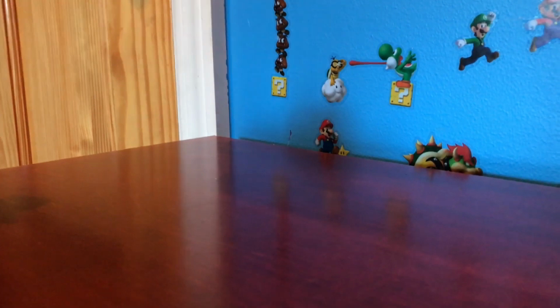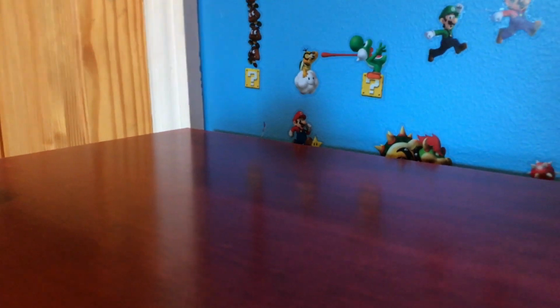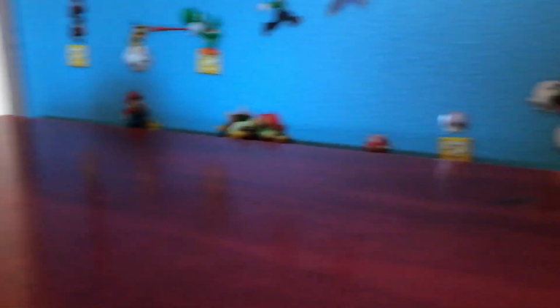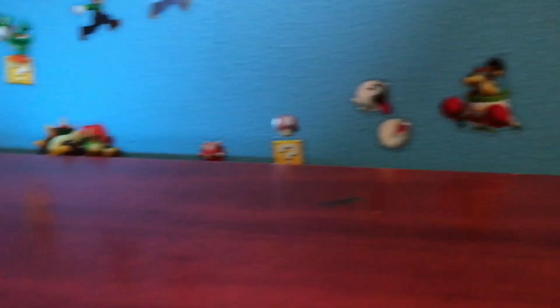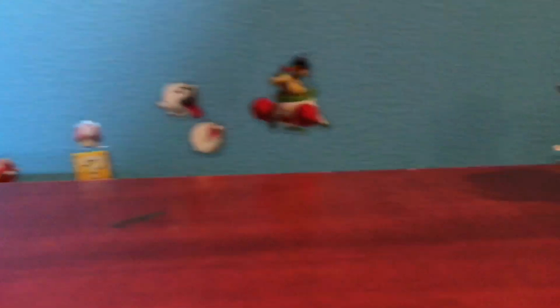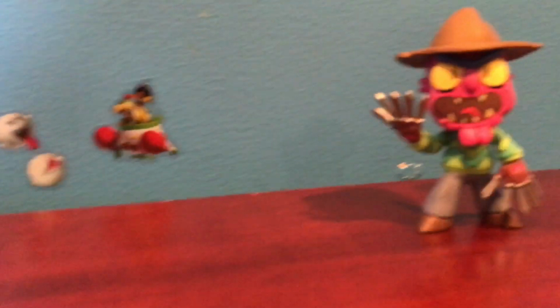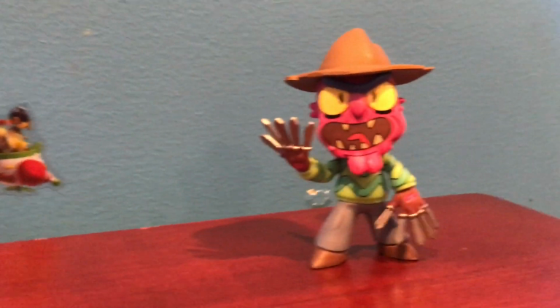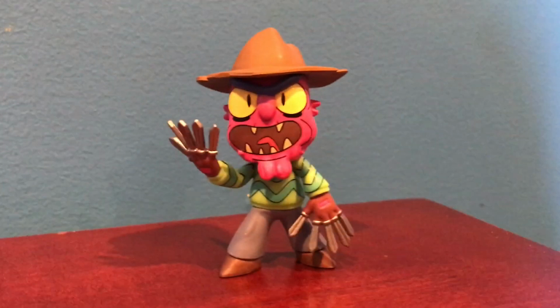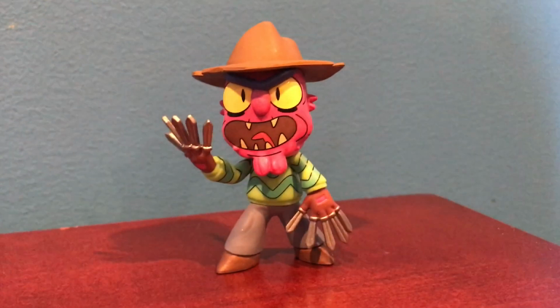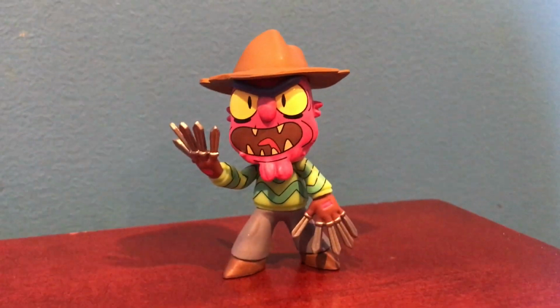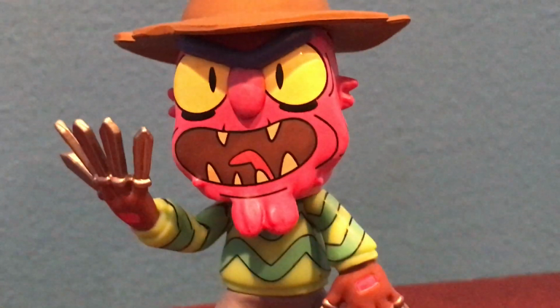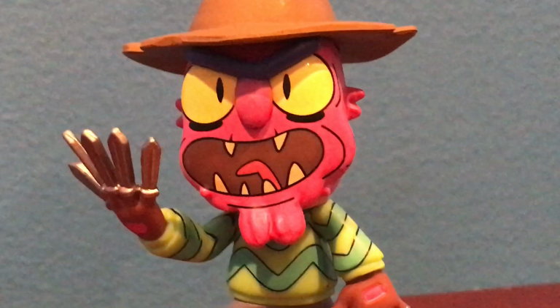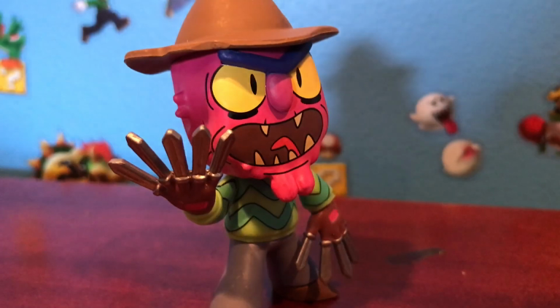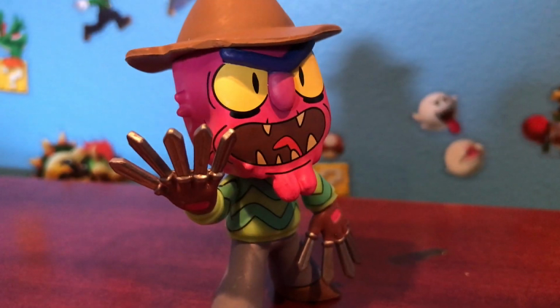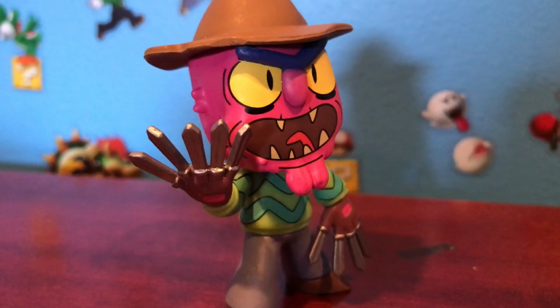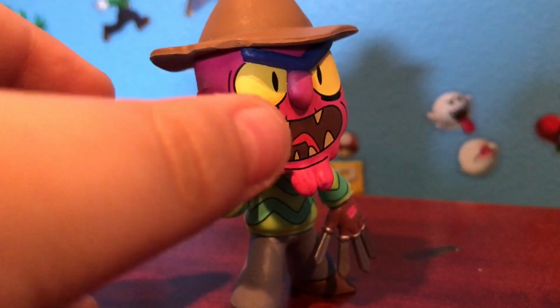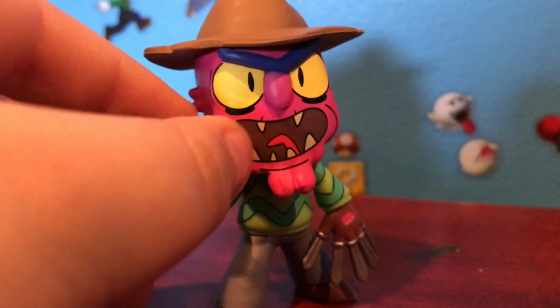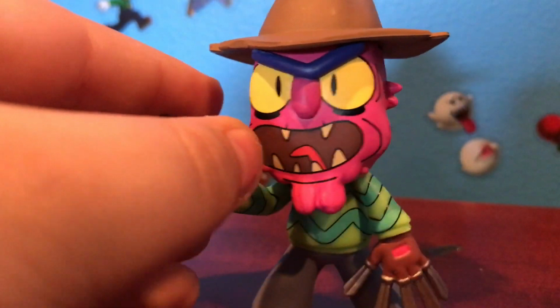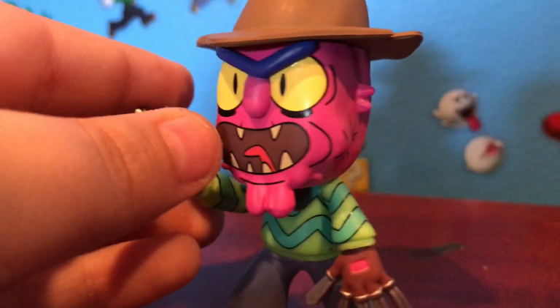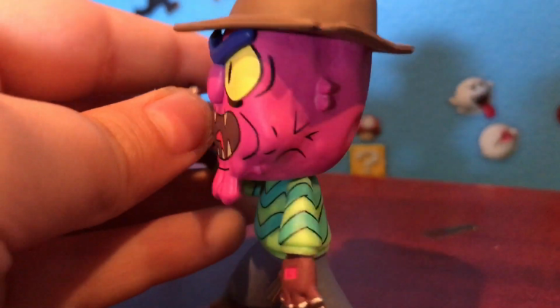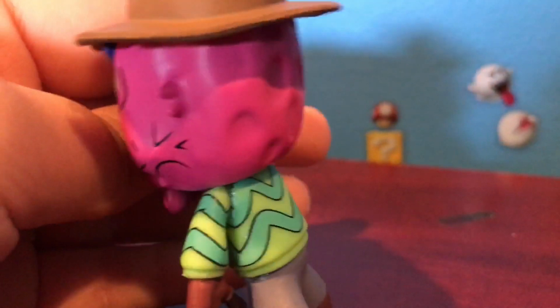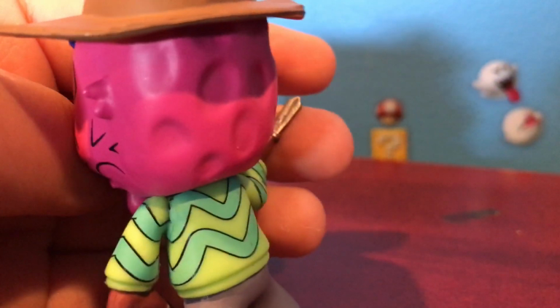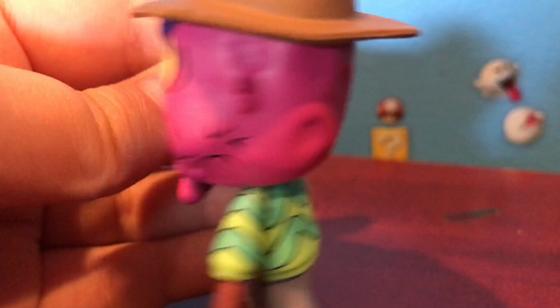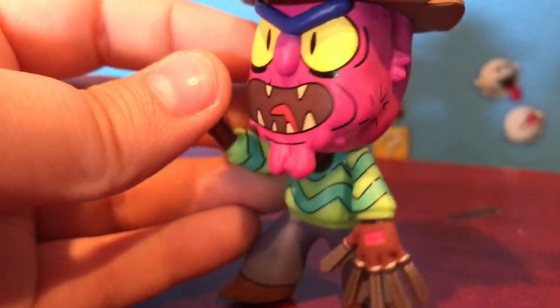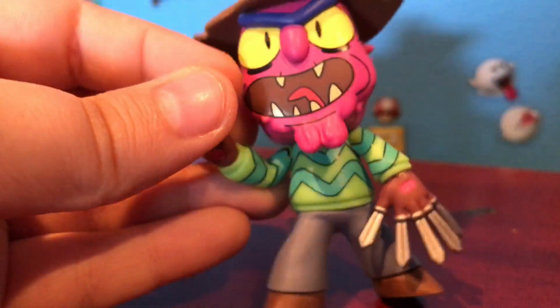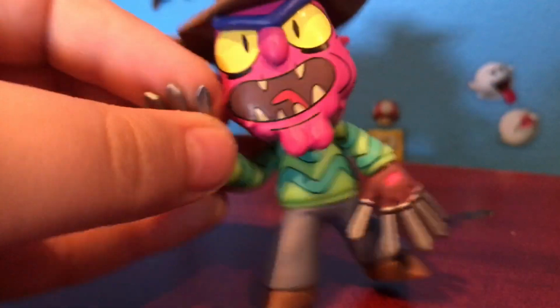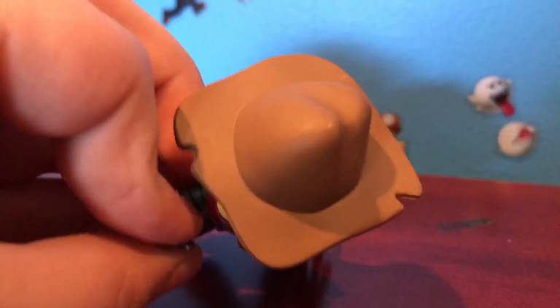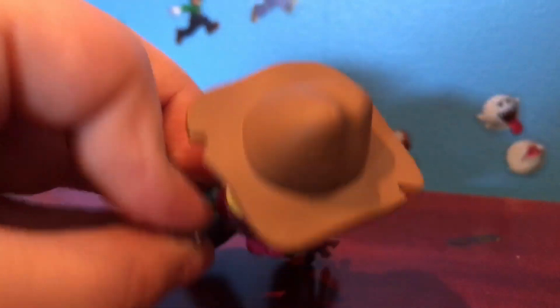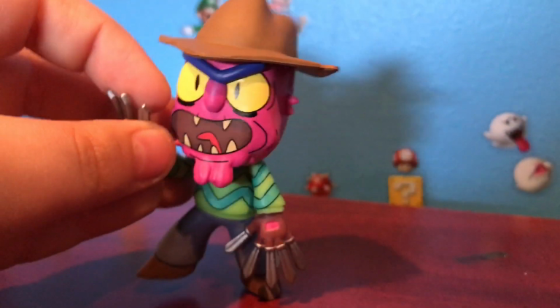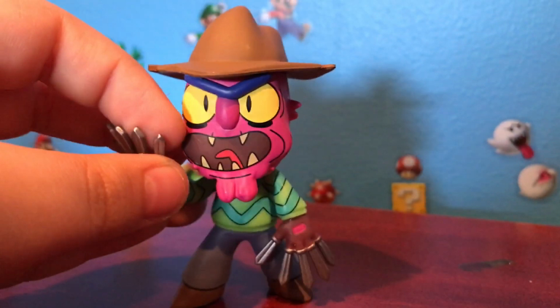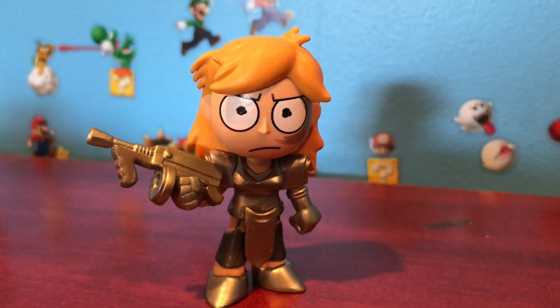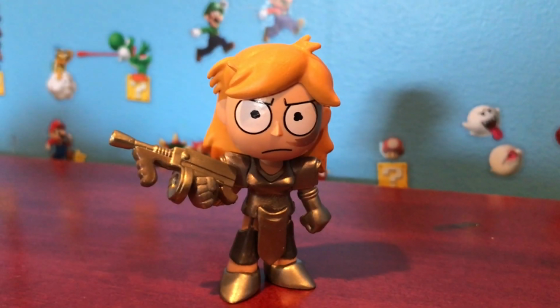Next up I got Scary Terry. Scary Terry looks so cool. Look at the detail on him — he has all his fingernails, the green striped shirt, and his head is so detailed. There's just so much detail on this guy.